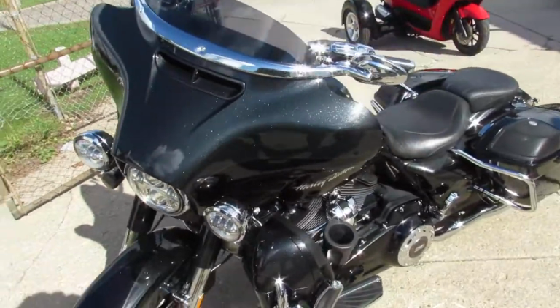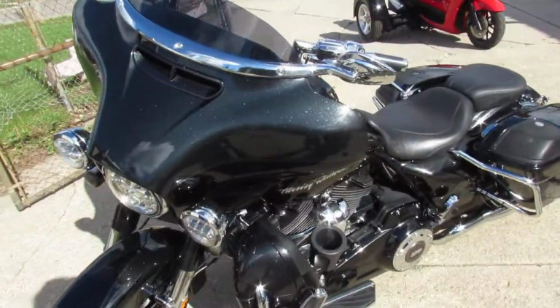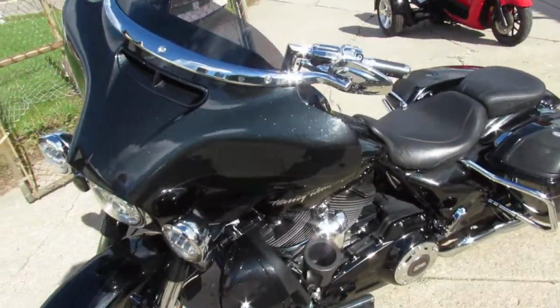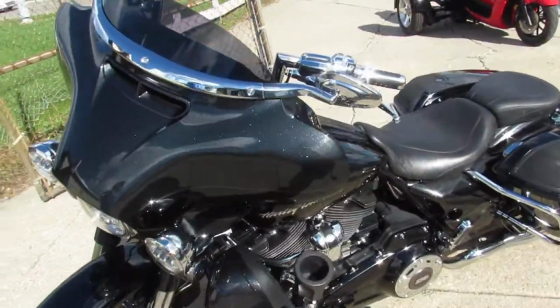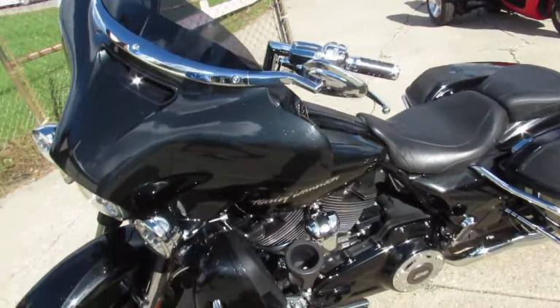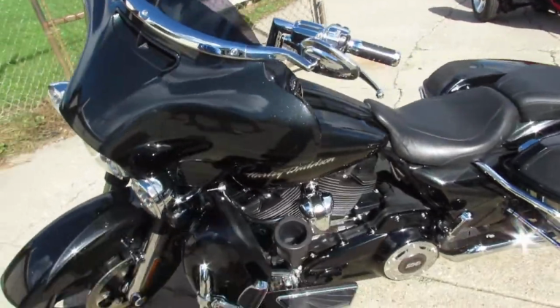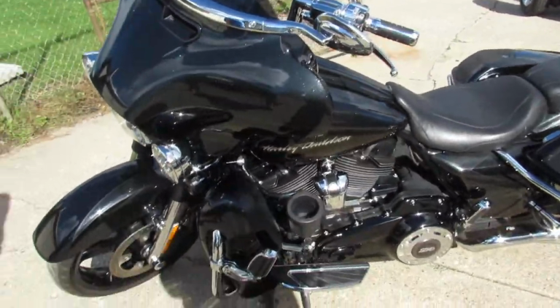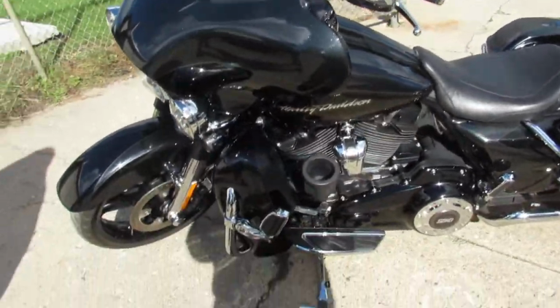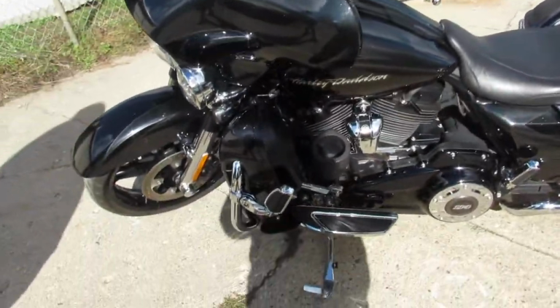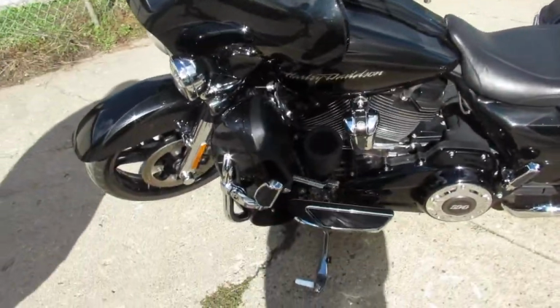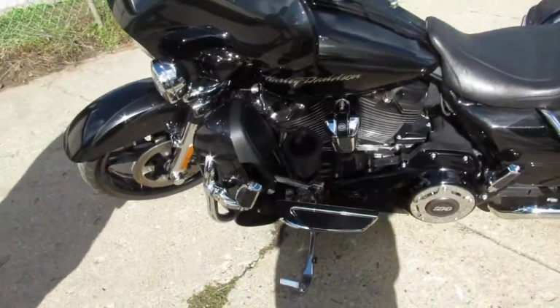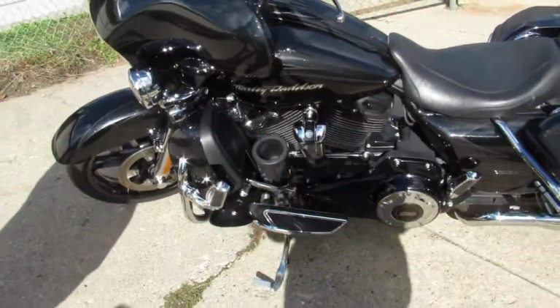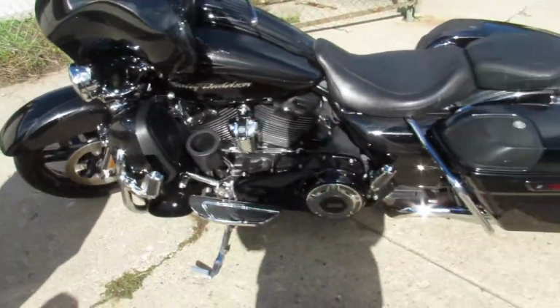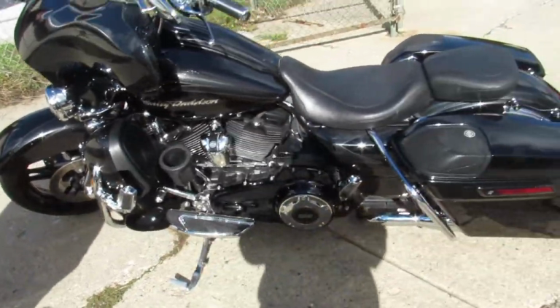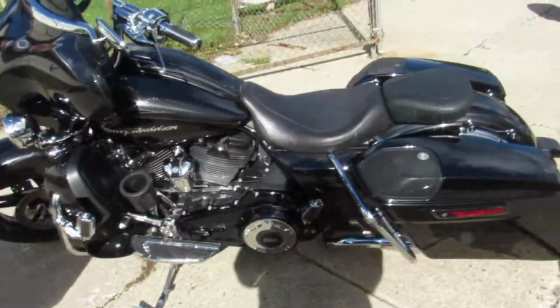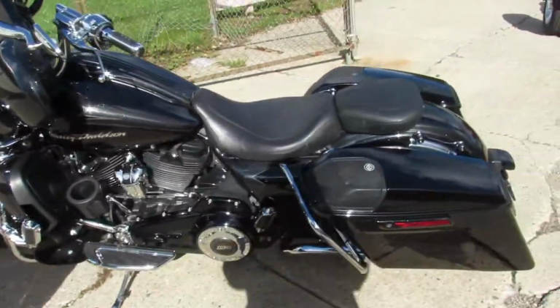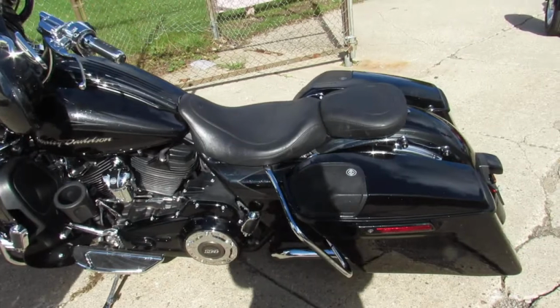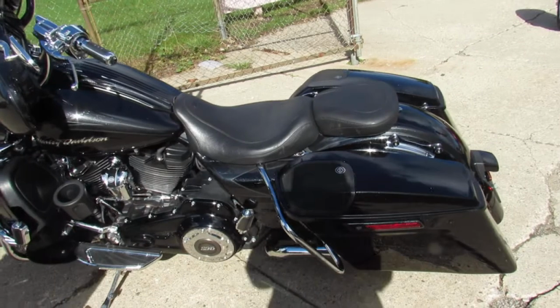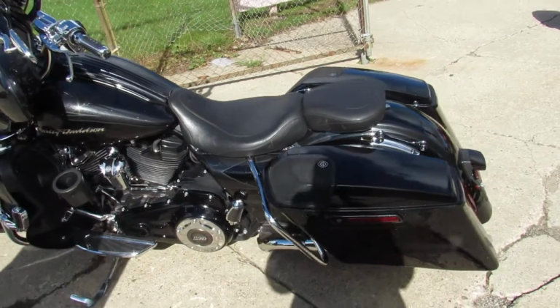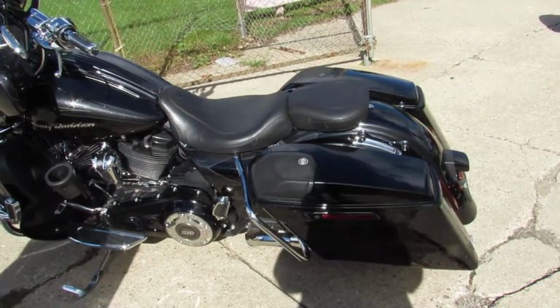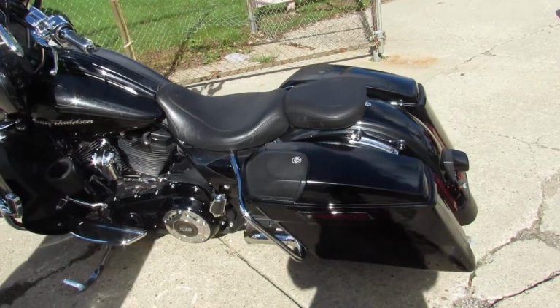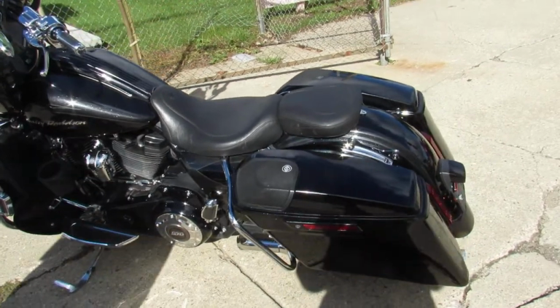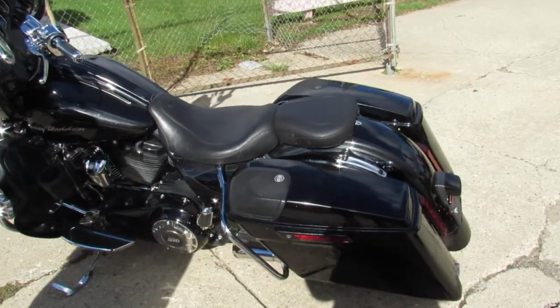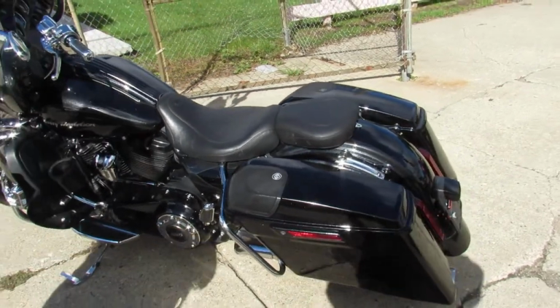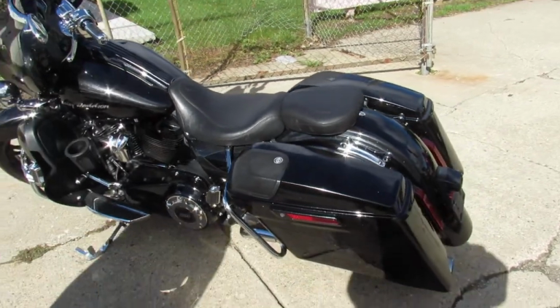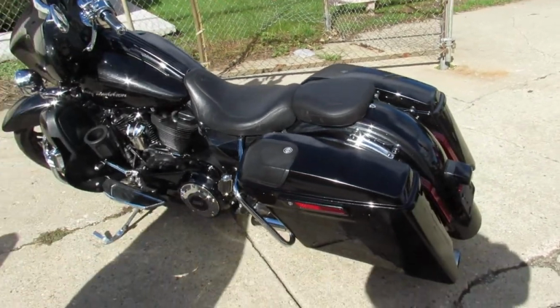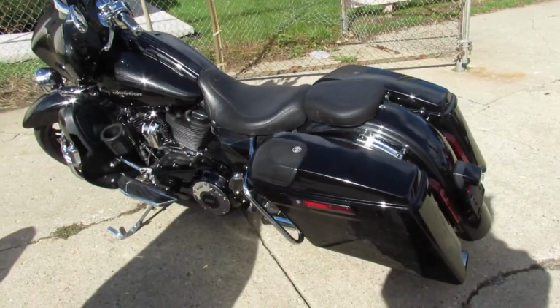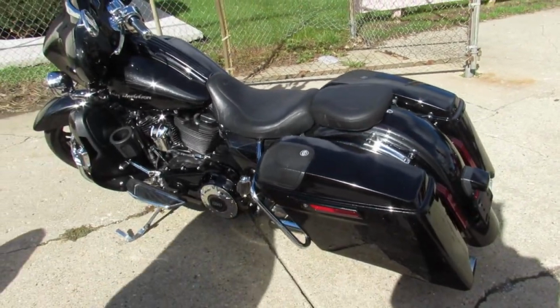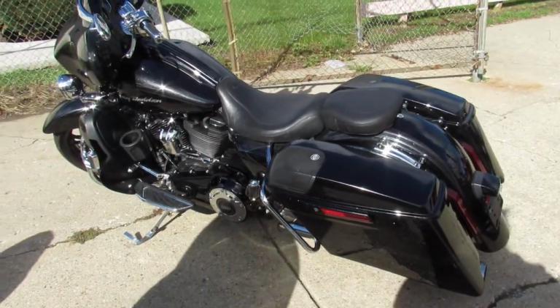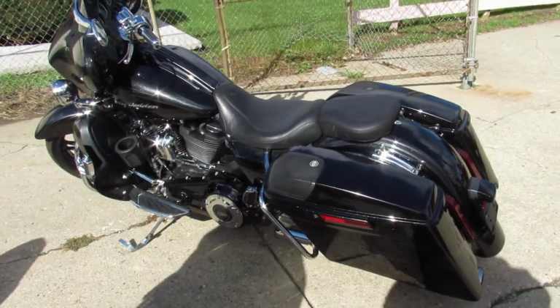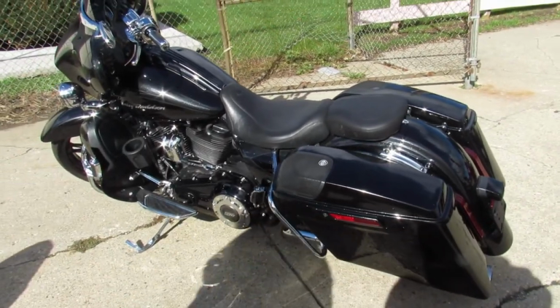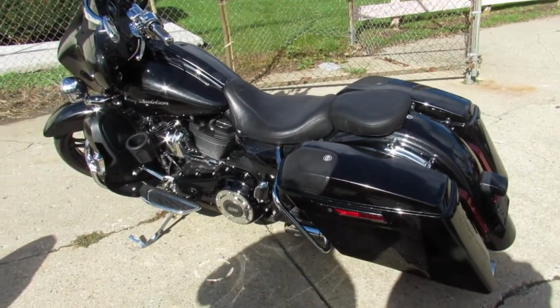Hard to find bike for this kind of miles. It's got a Mustang seat, TBR dual exhaust and more, just serviced at the dealership. This one is ready for the road.